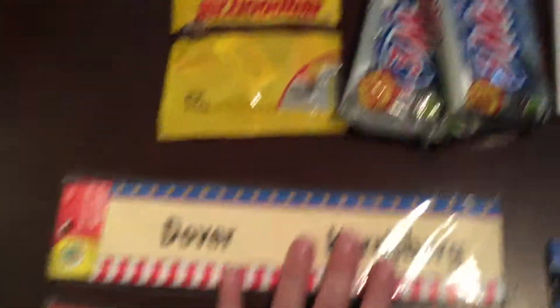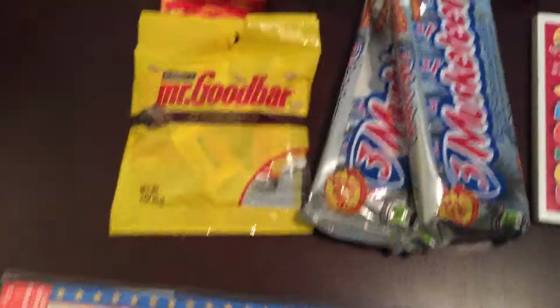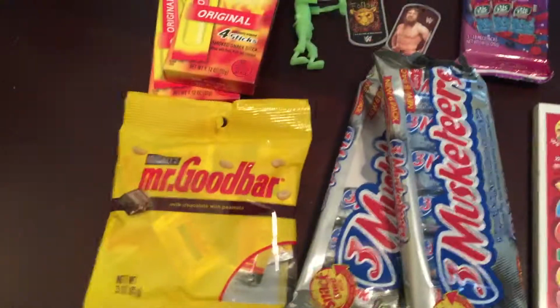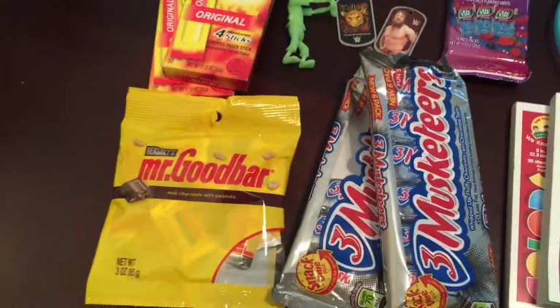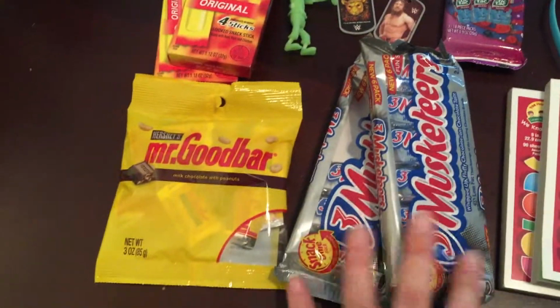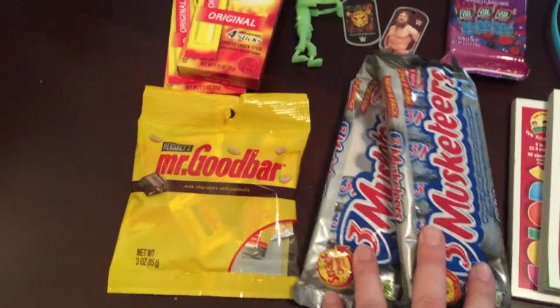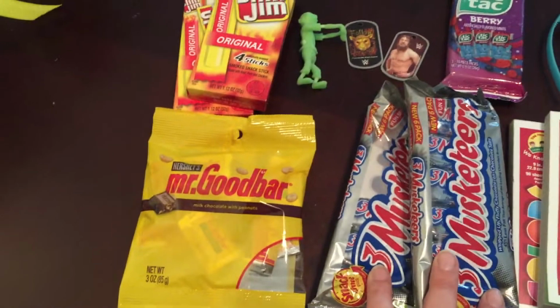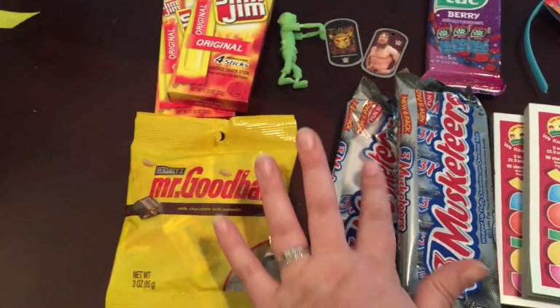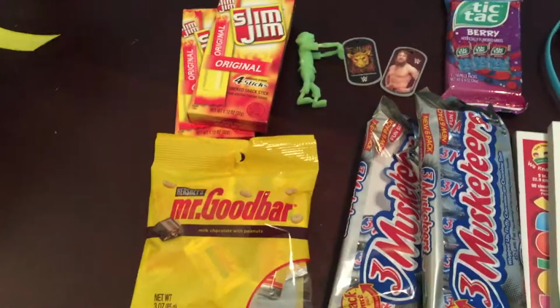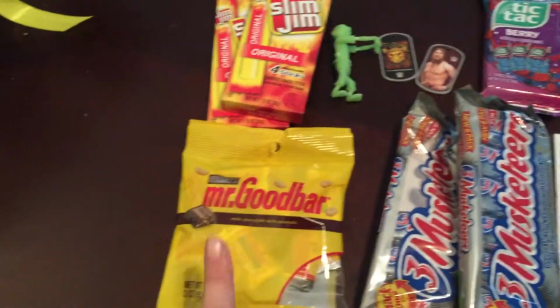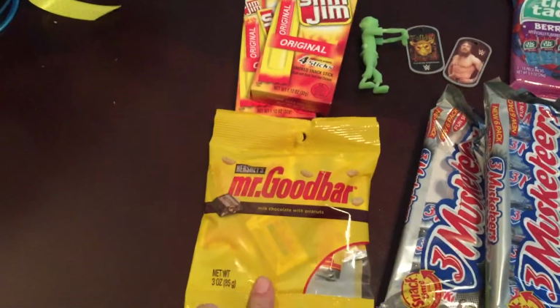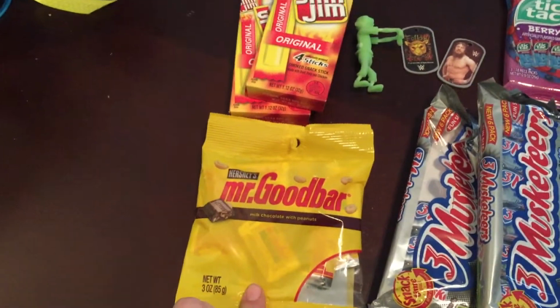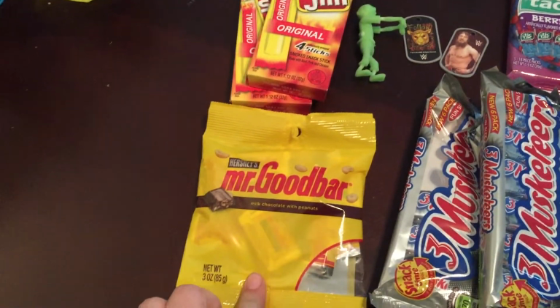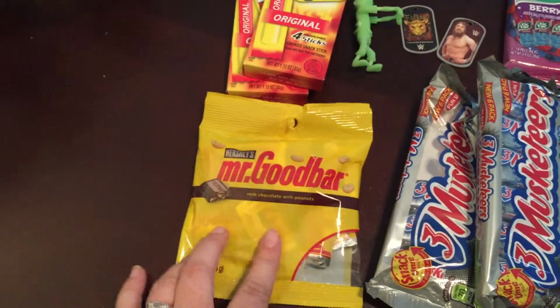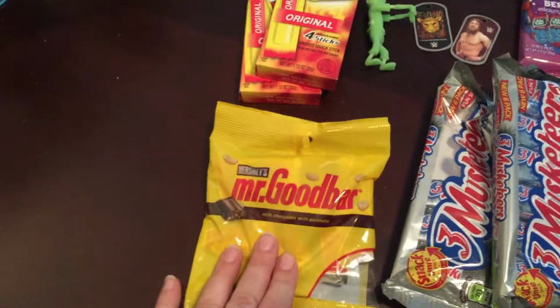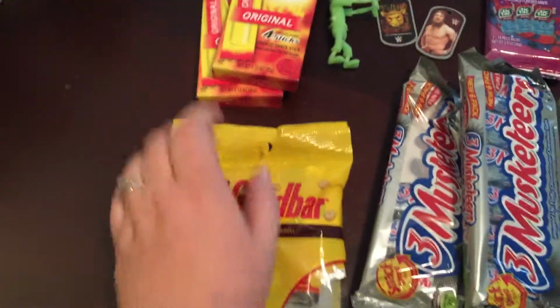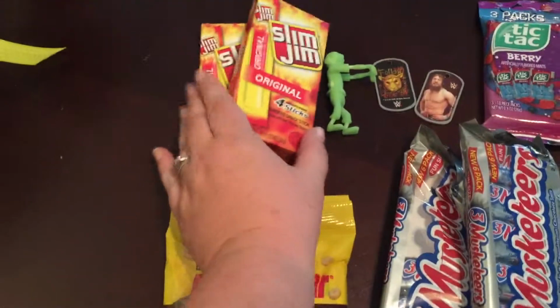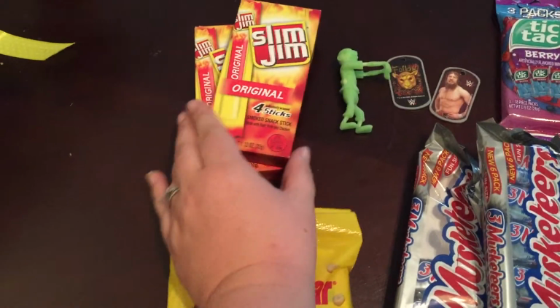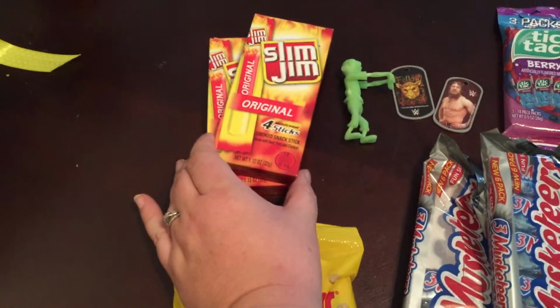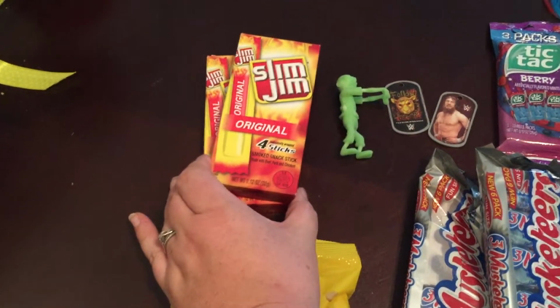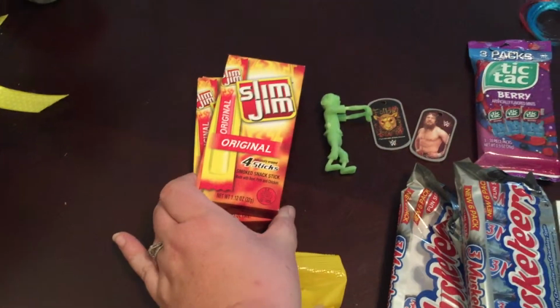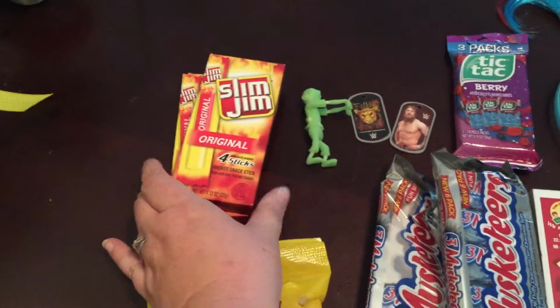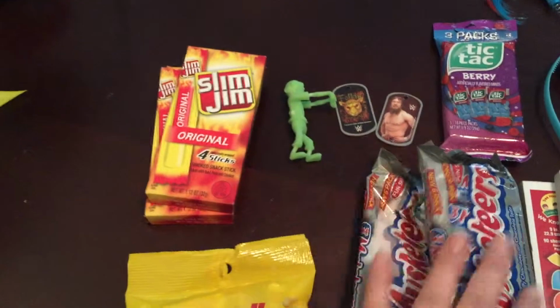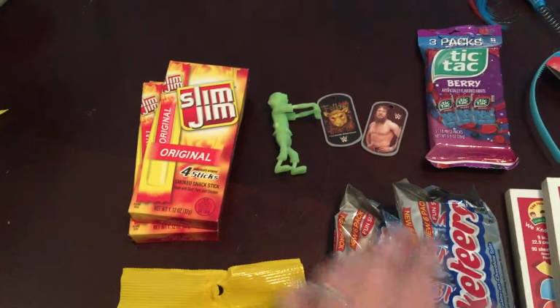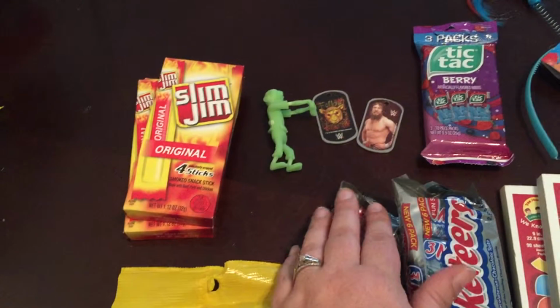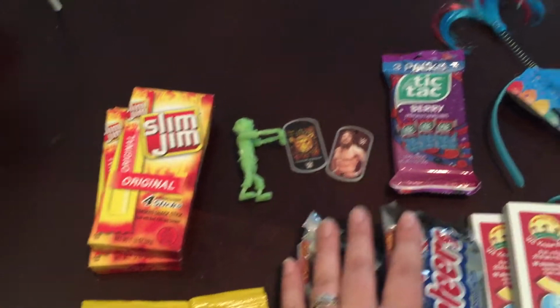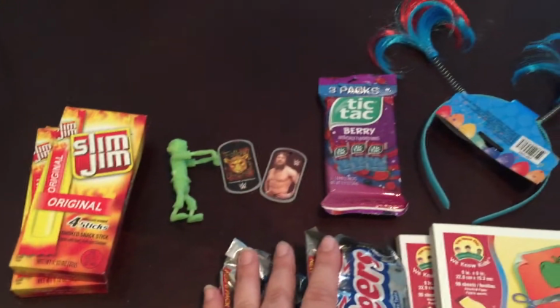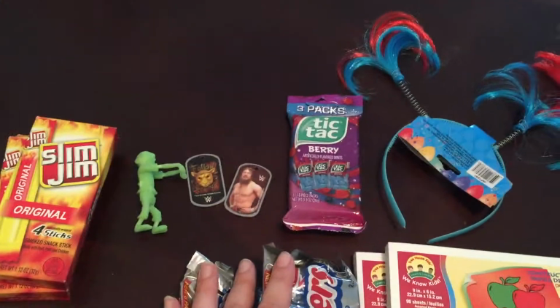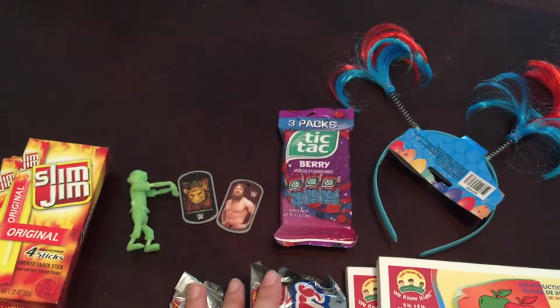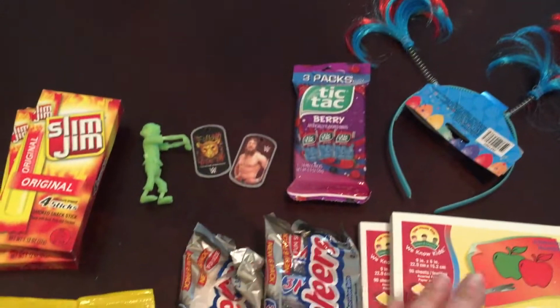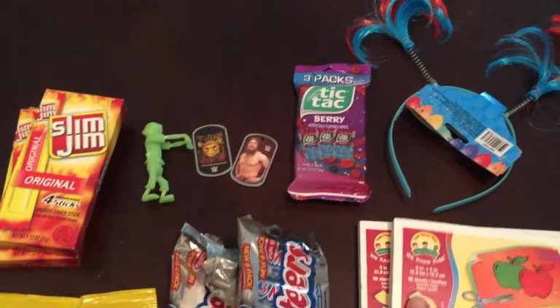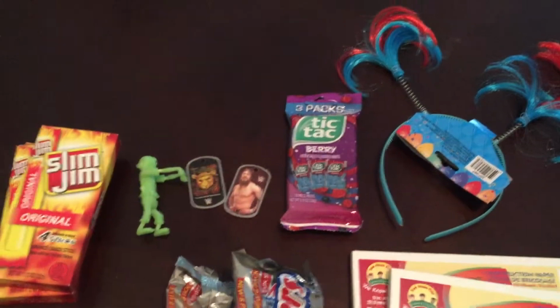And some goodies here. Three Musketeers — two packs of those, which I already got into. A pack of mini Mr. Goodbars. A couple packs of Slim Jims for the kids and me to share. And my kids both got to pick out two little presents for themselves.